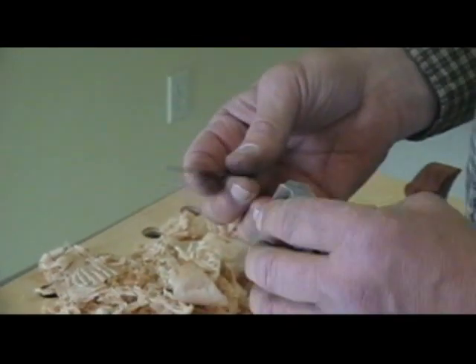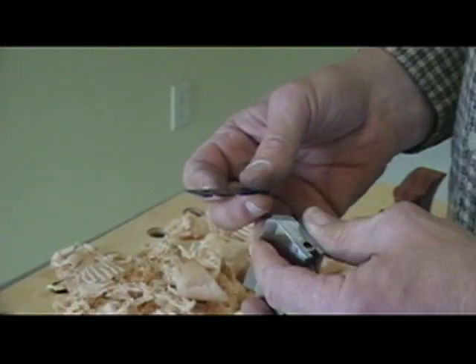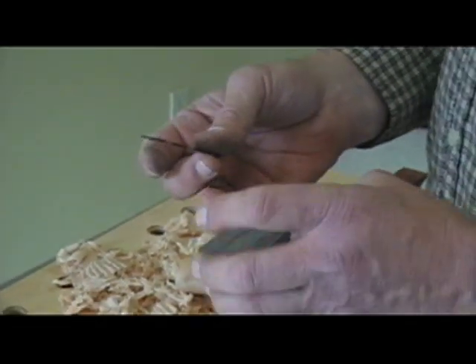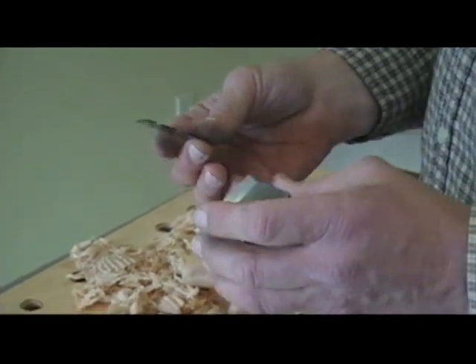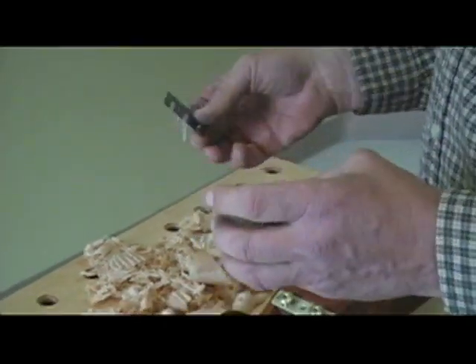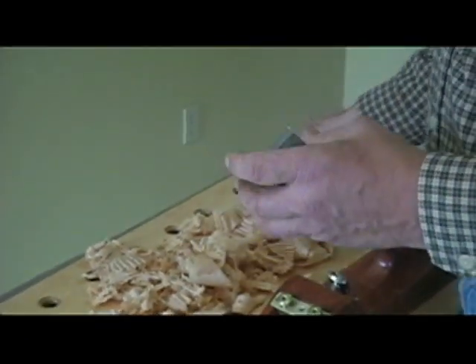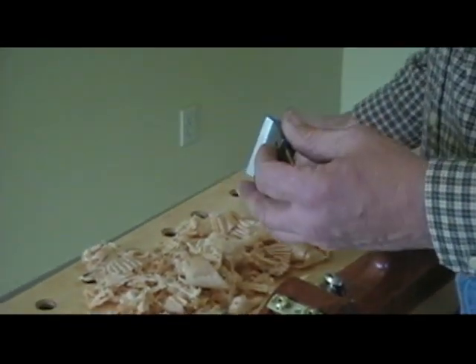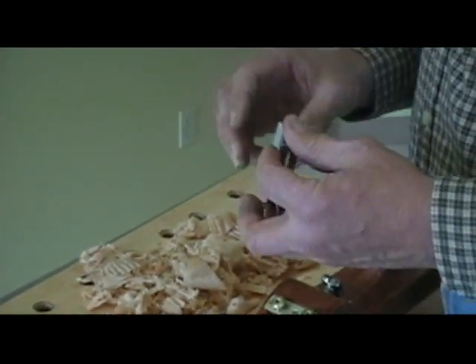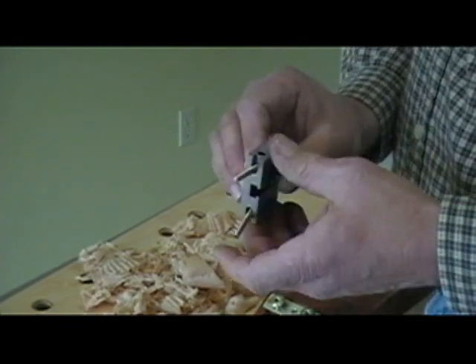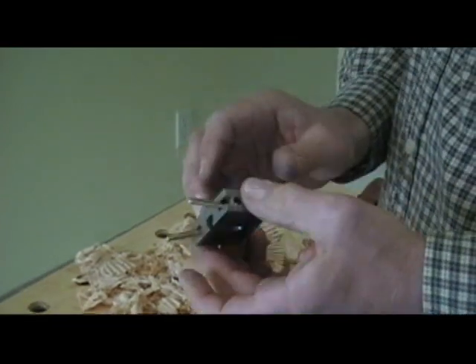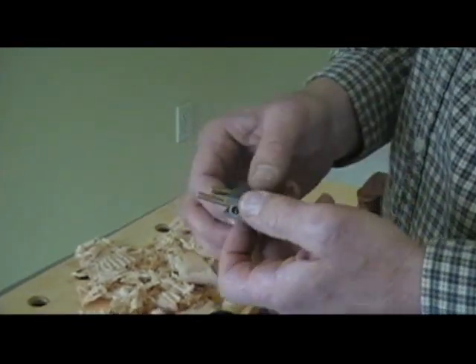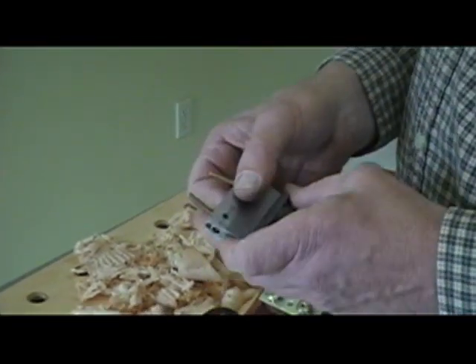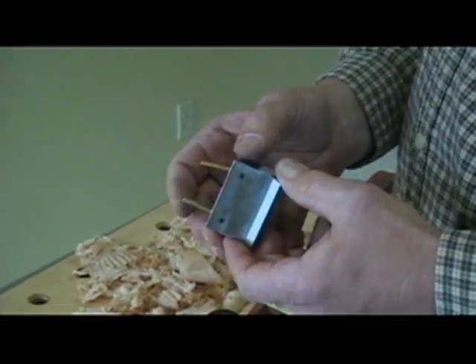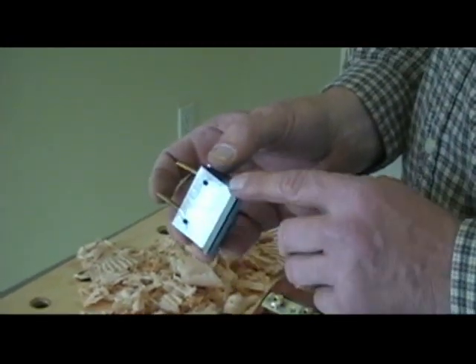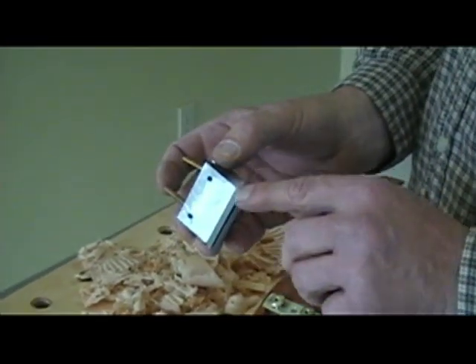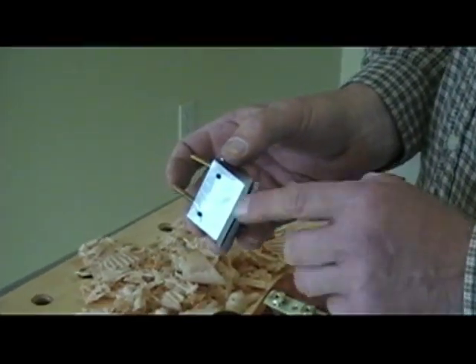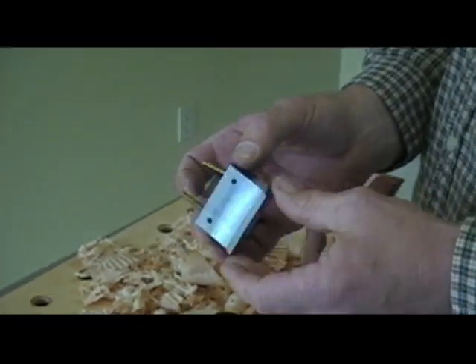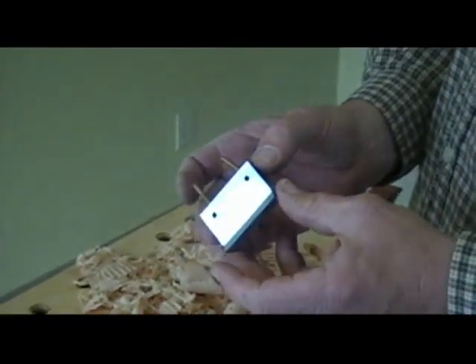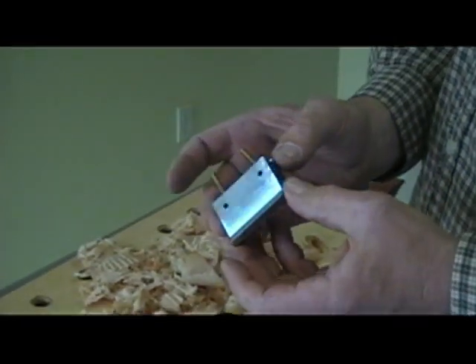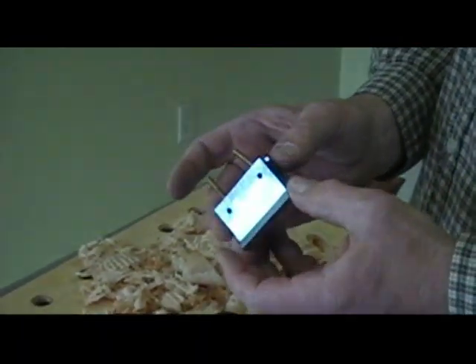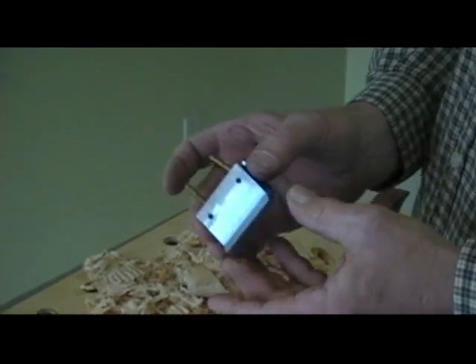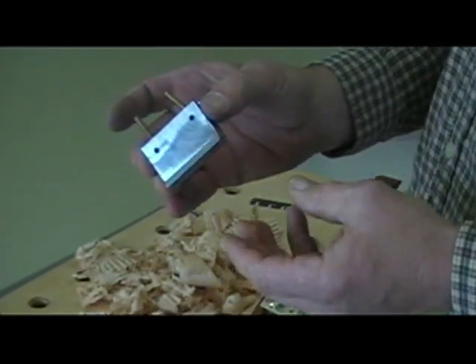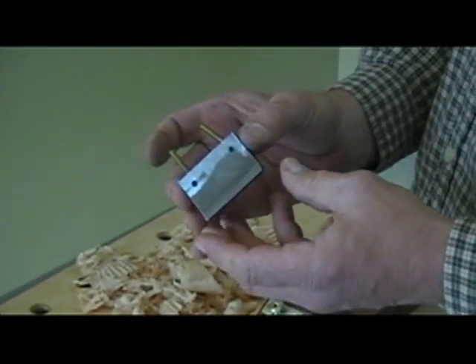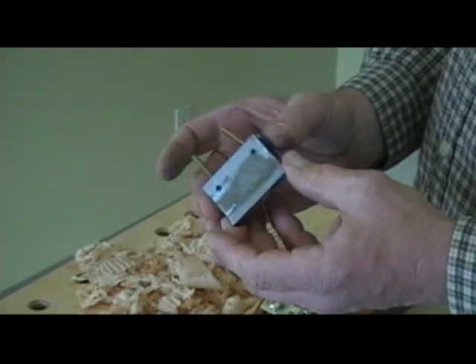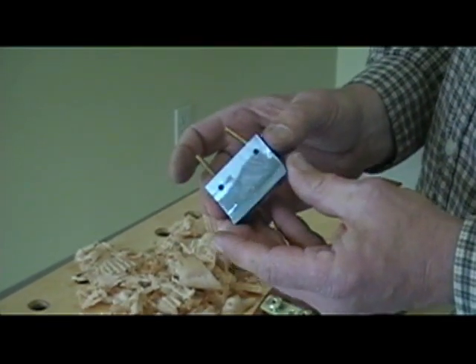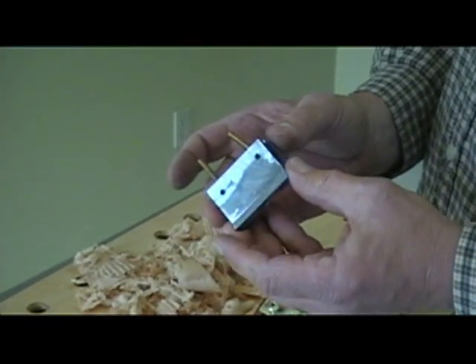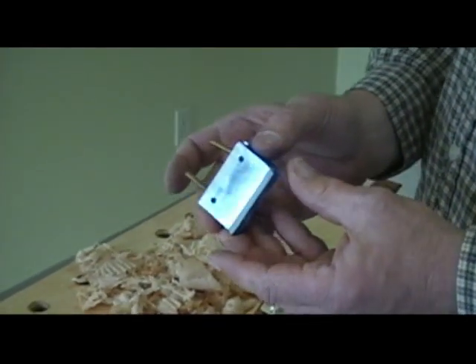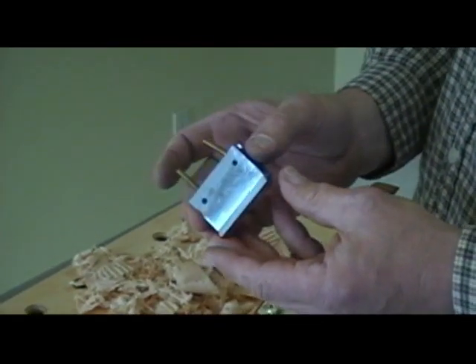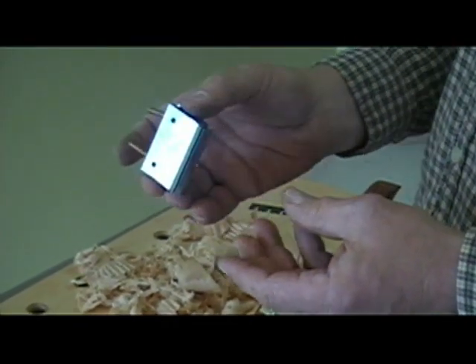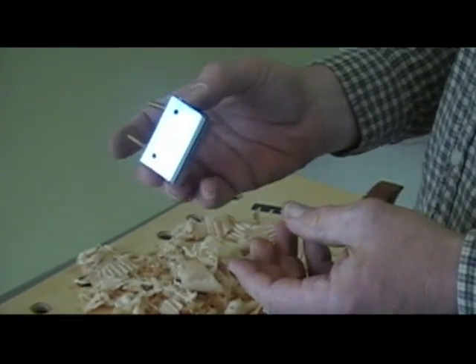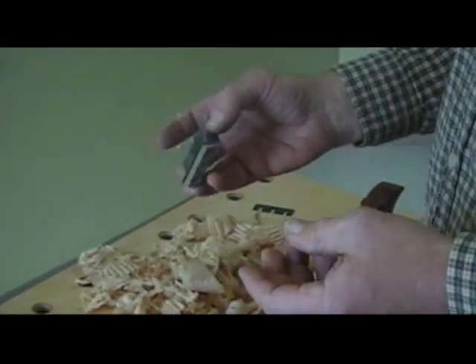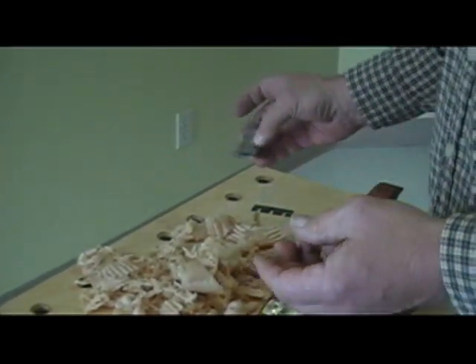So this is the guts of the plane. This frog is very heavy. It's about three quarters of an inch across the front here. It's a very massive frog and that gives excellent support to that thin iron.